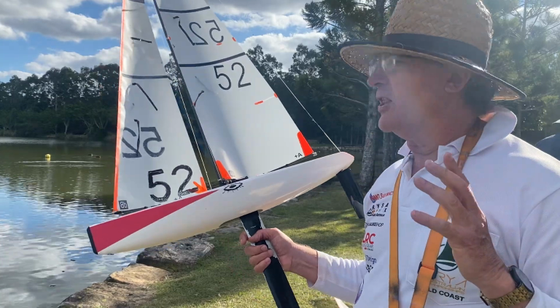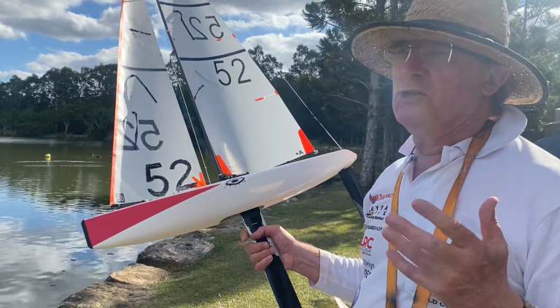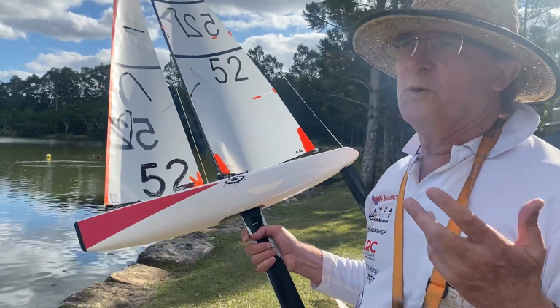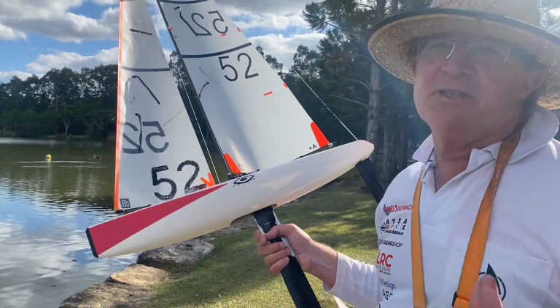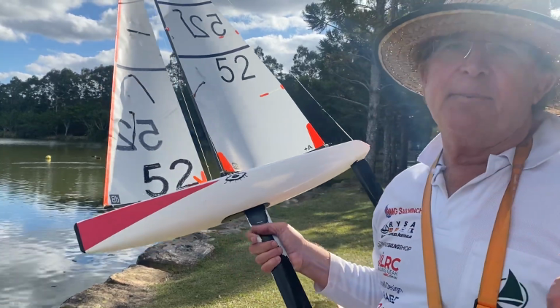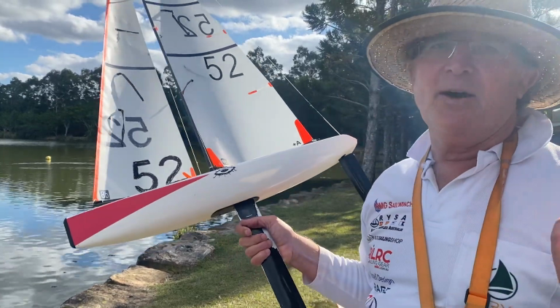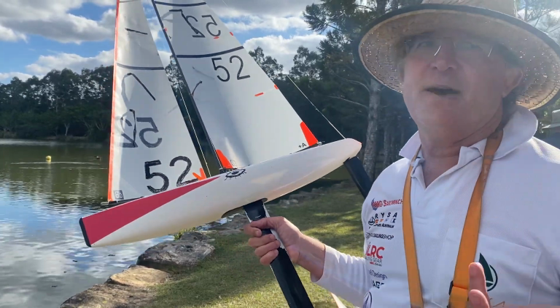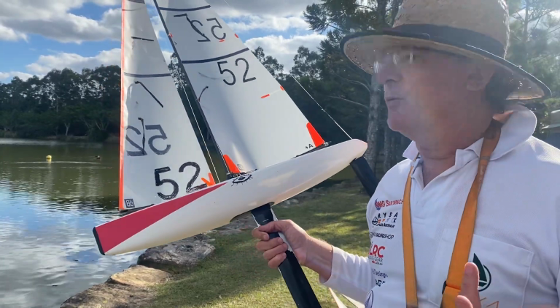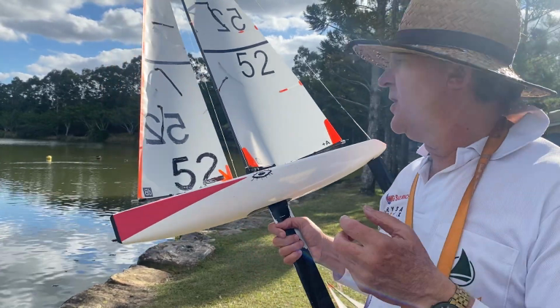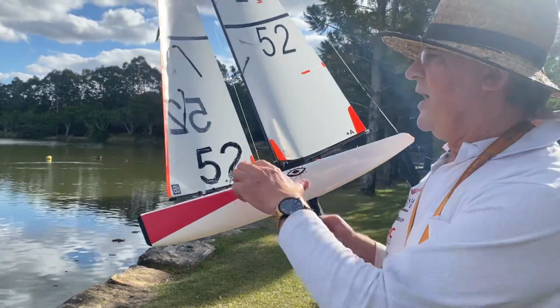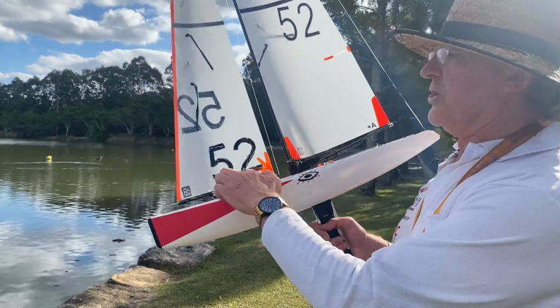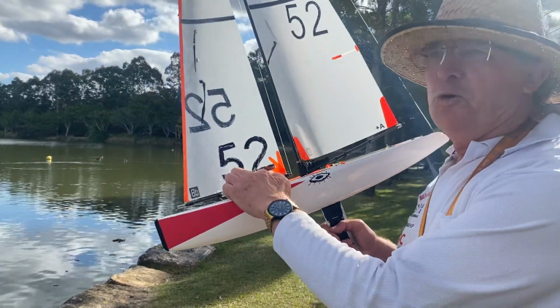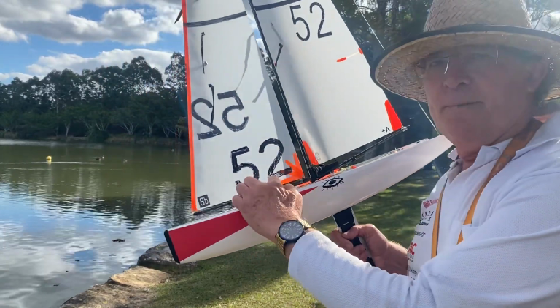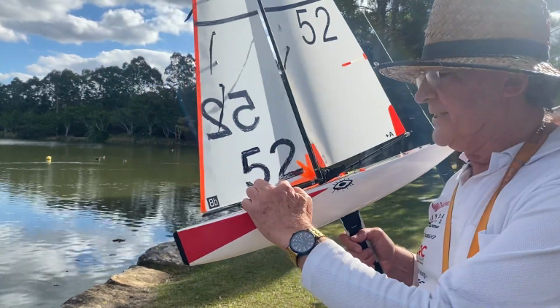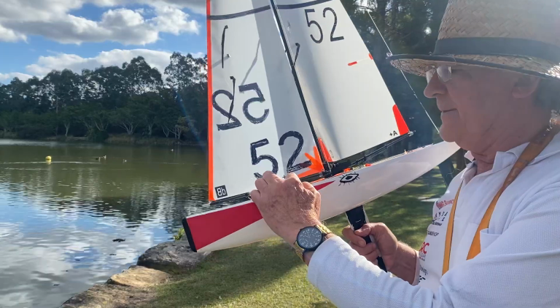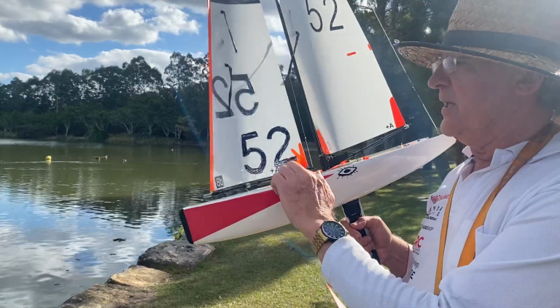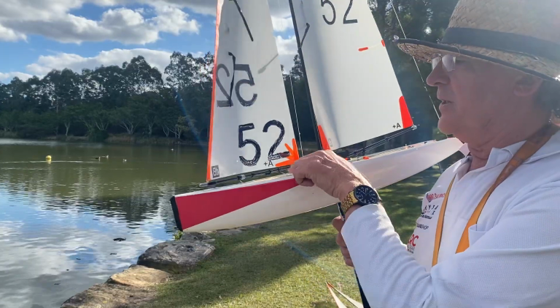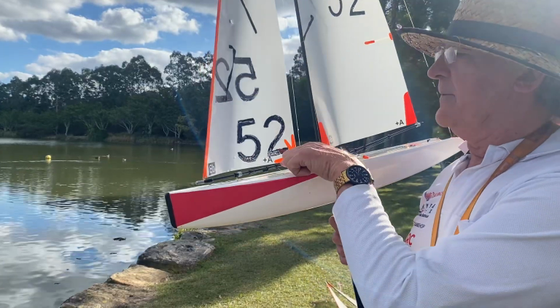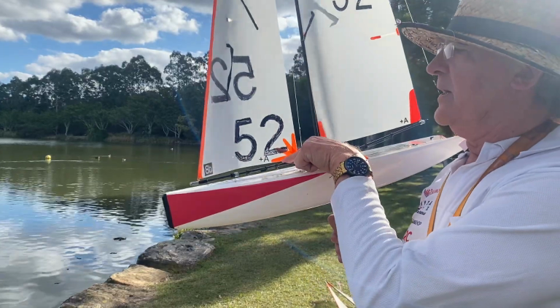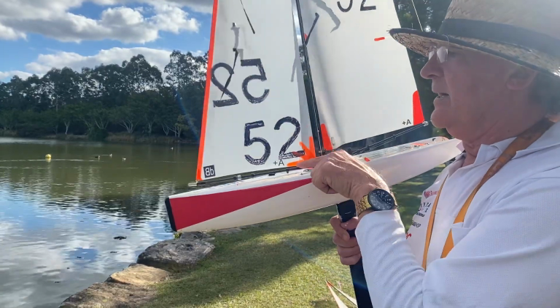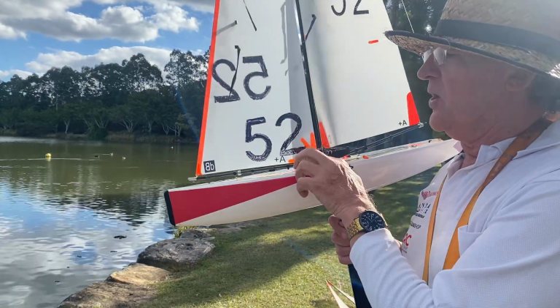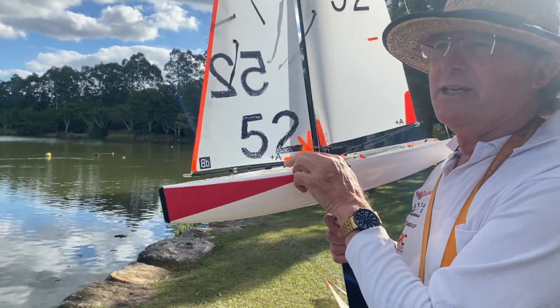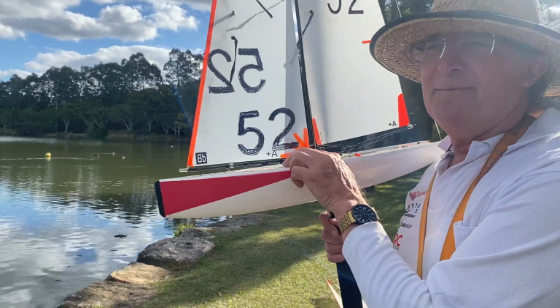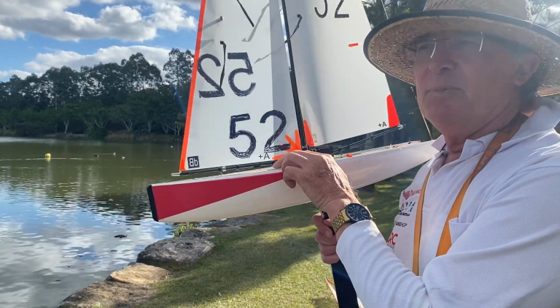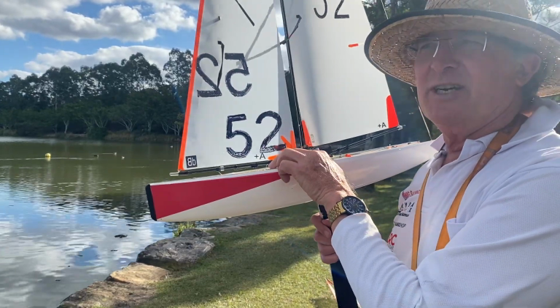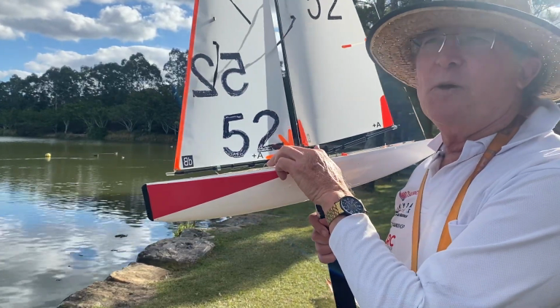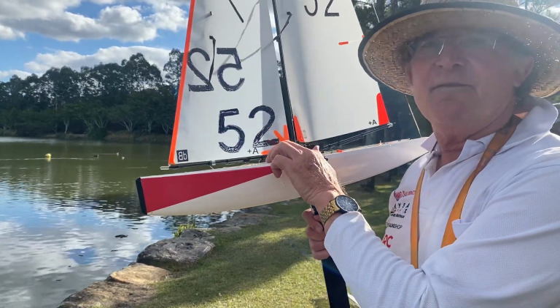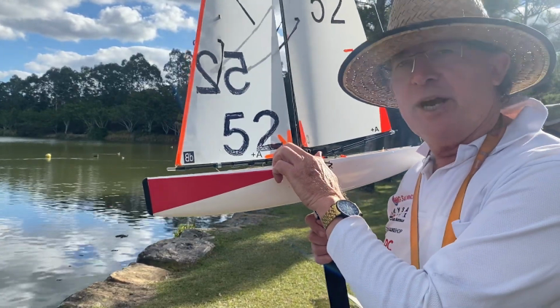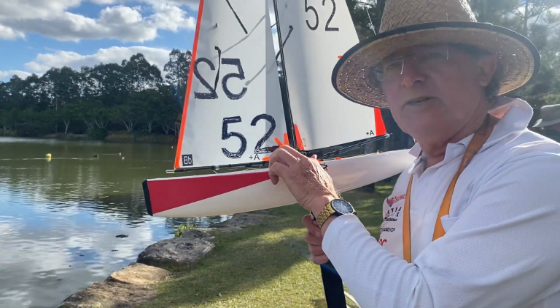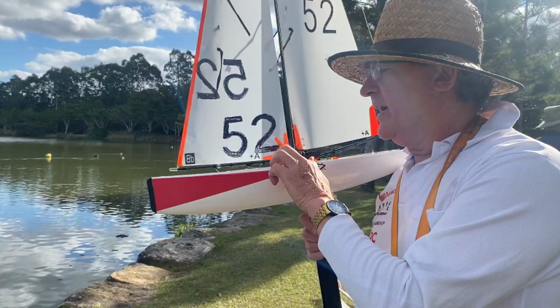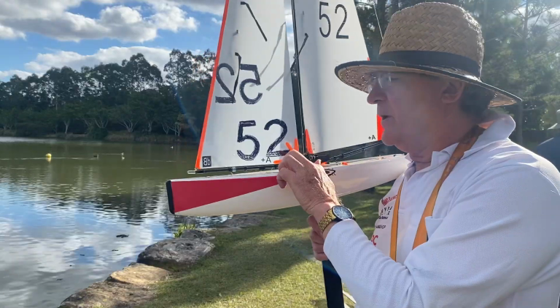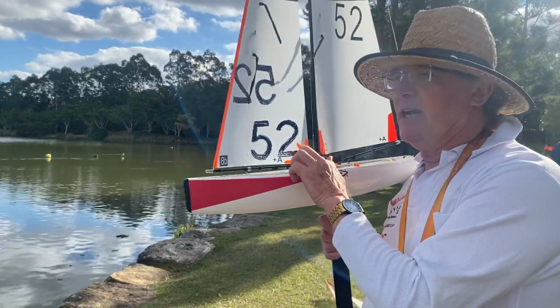What I like to do is once I've set it up and I'm comfortable with it, I'll actually glue this little pilot here, because I don't want any variation when I'm sailing.